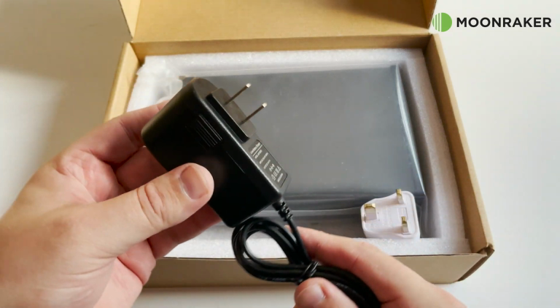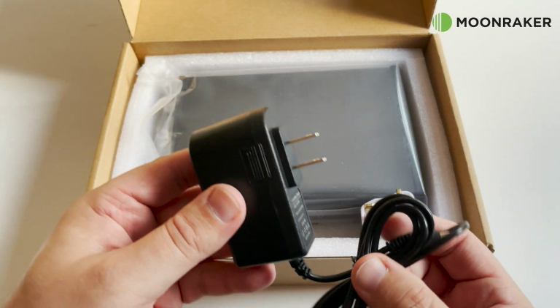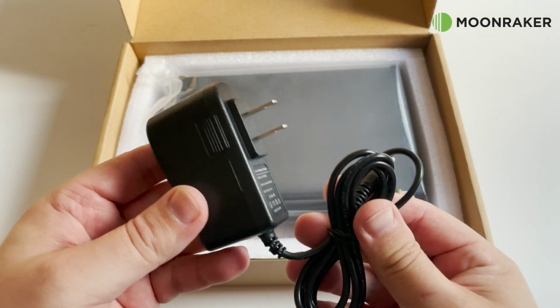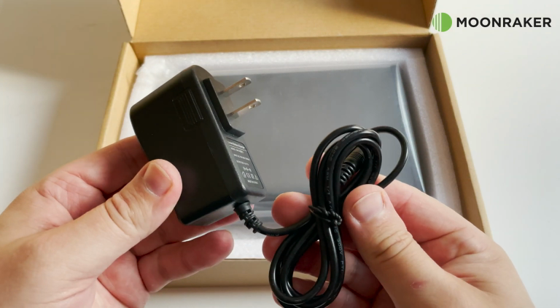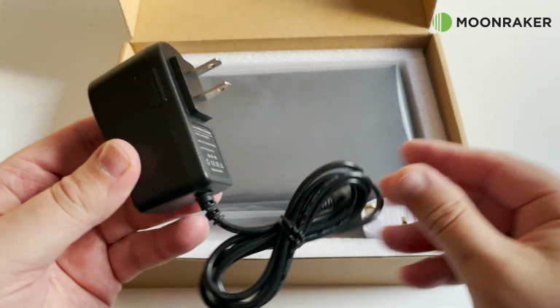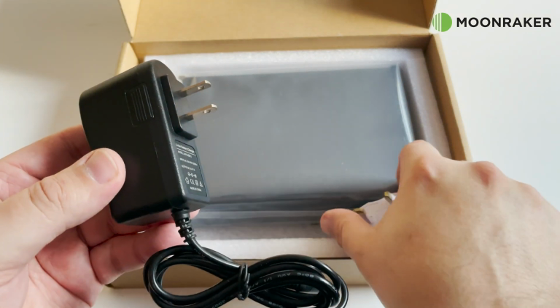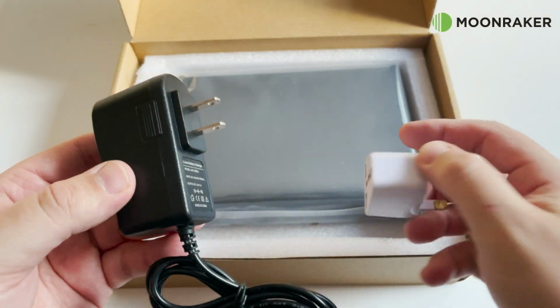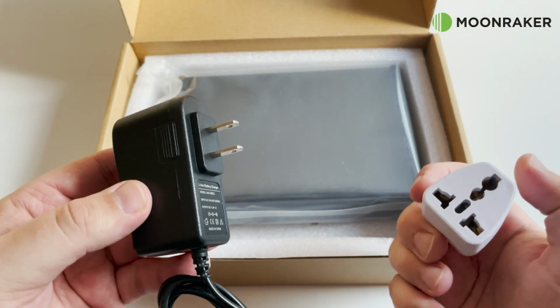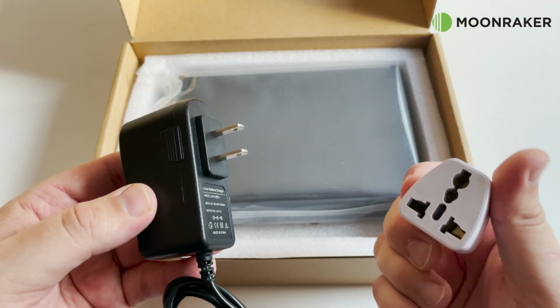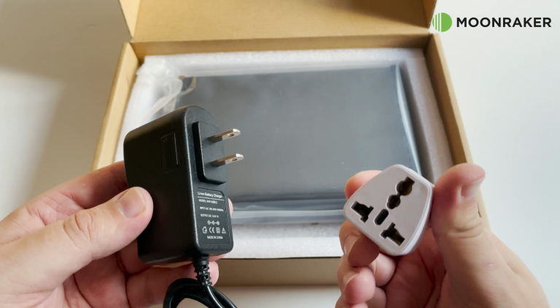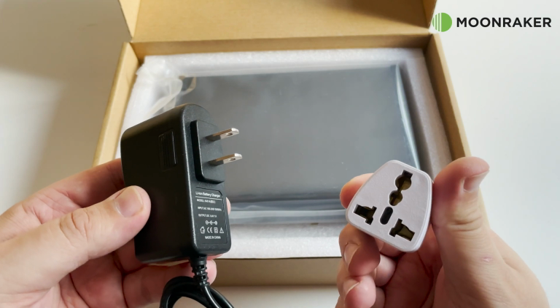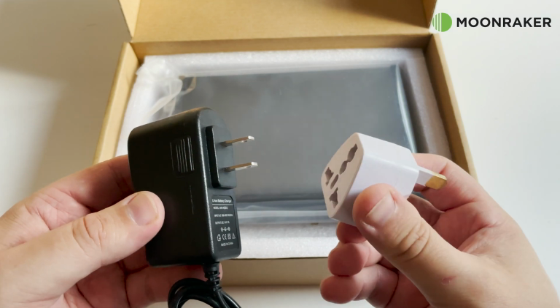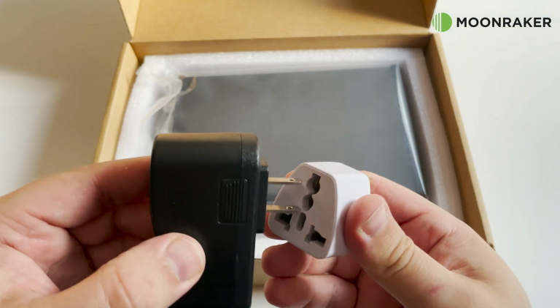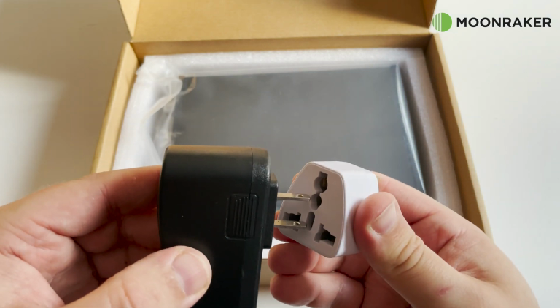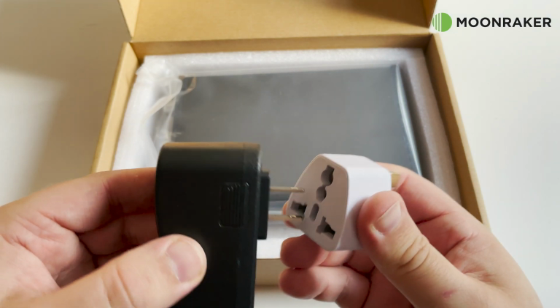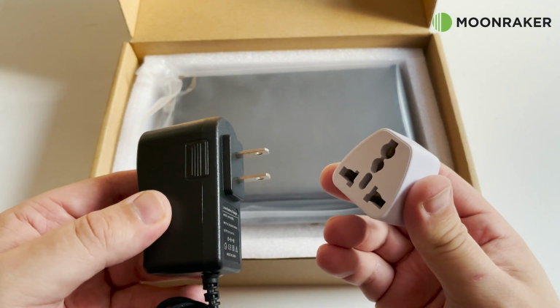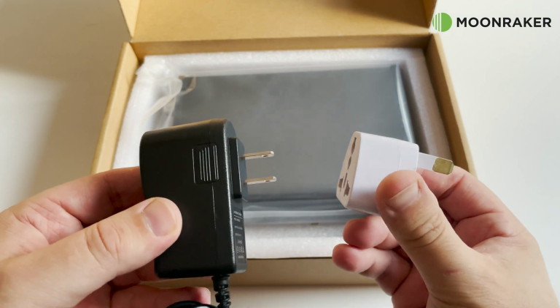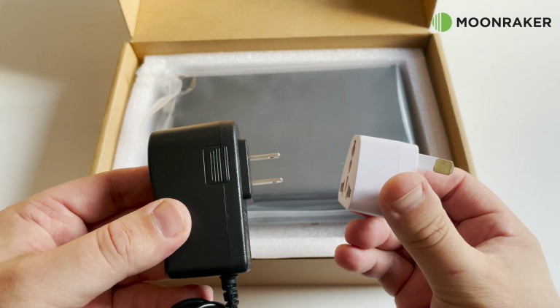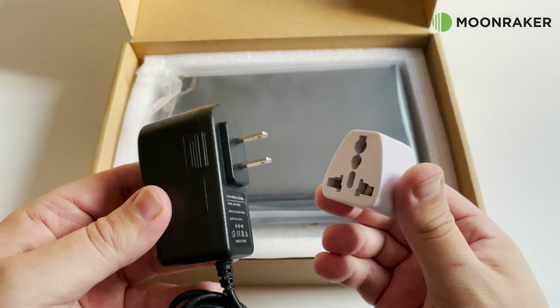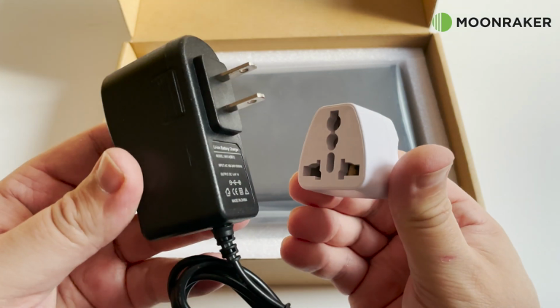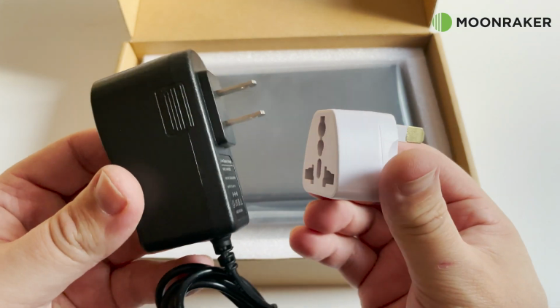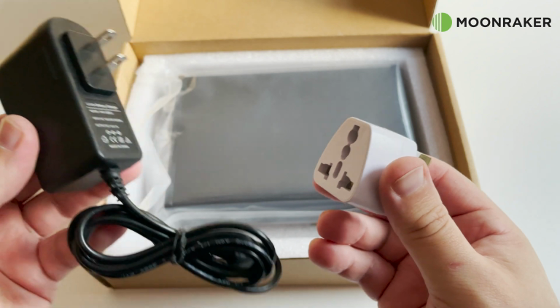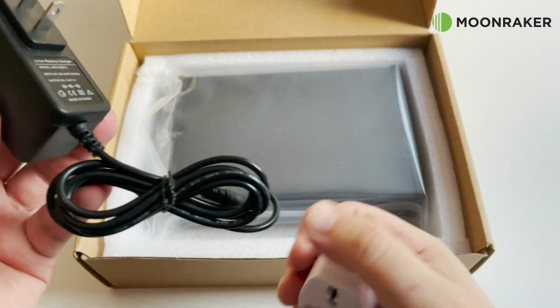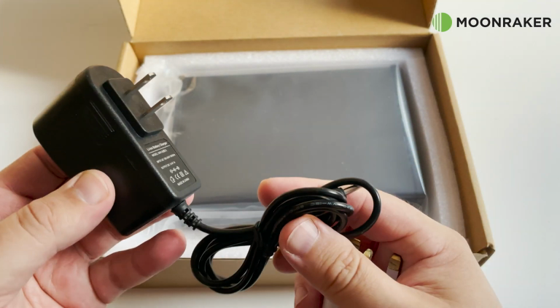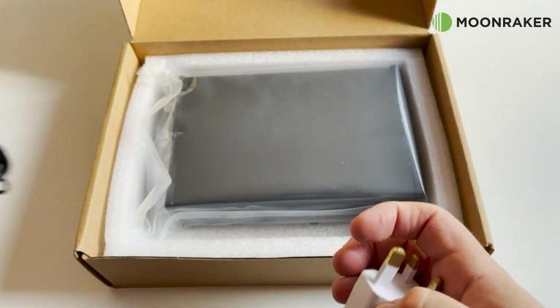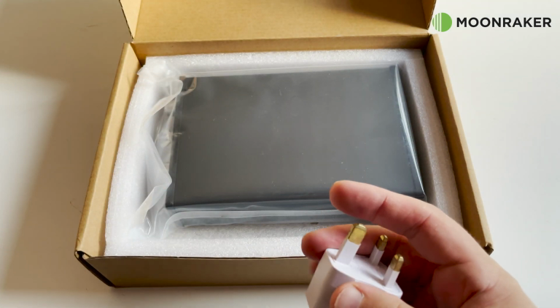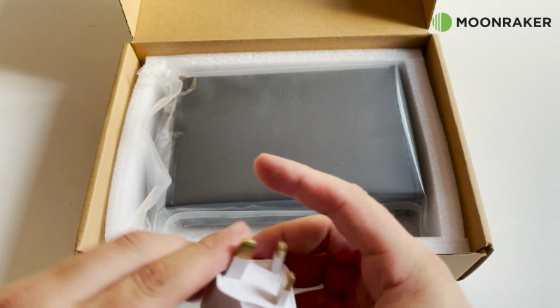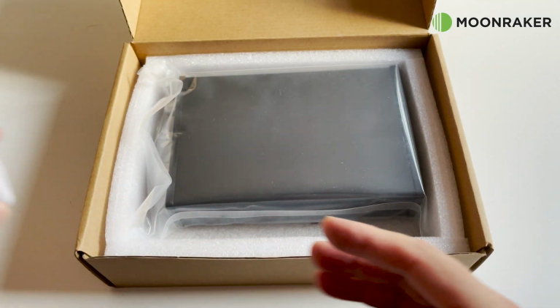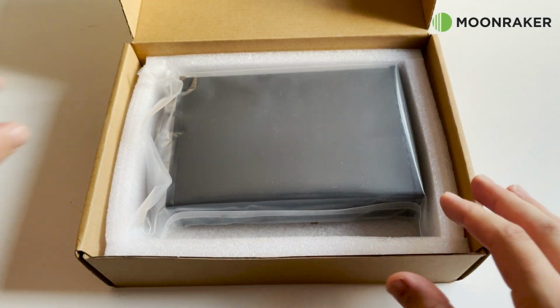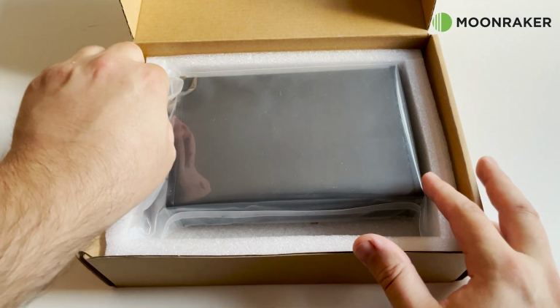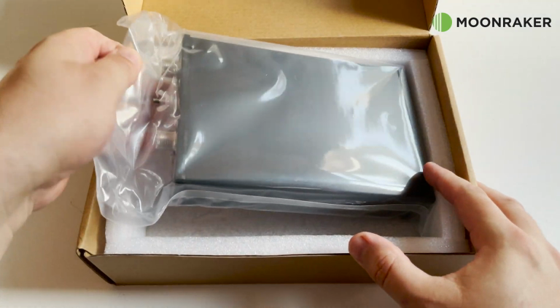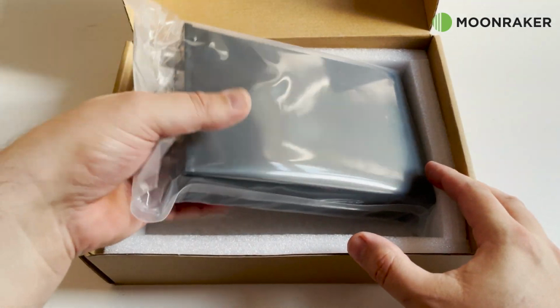In the box we find a wall outlet mains charger, which is used to charge the MAT 125E's internal lithium batteries. A UK mains adapter is also supplied to make life easier when charging.